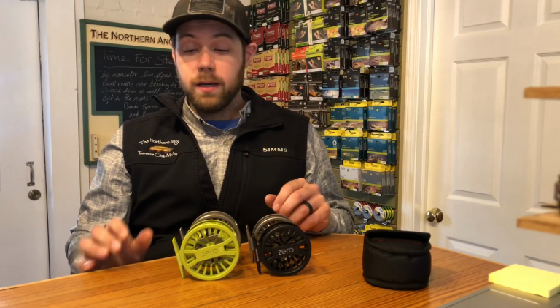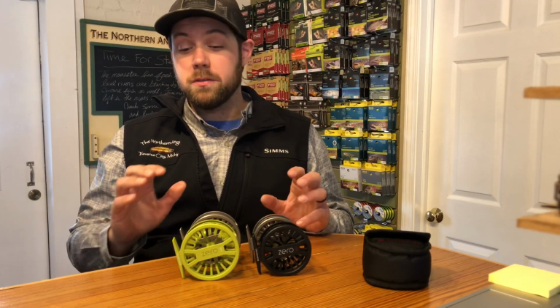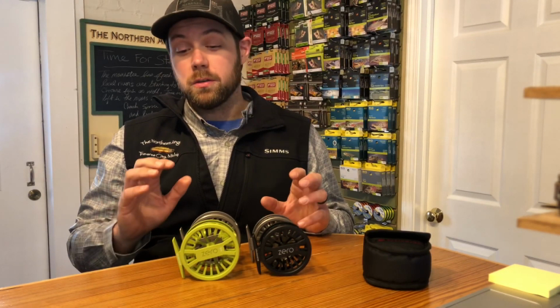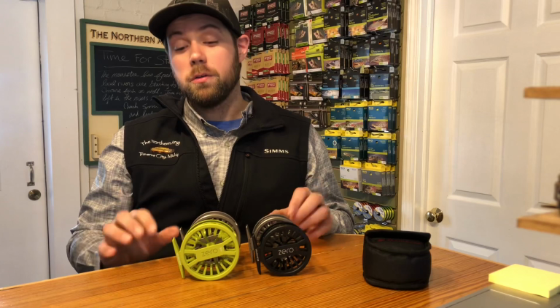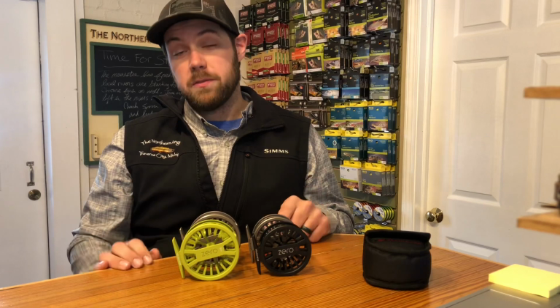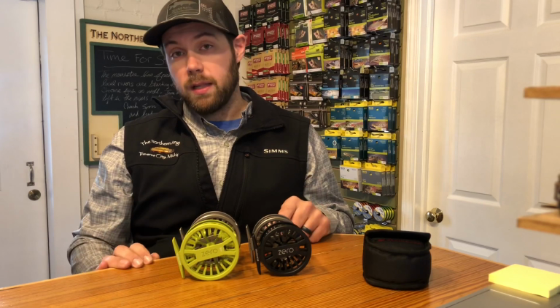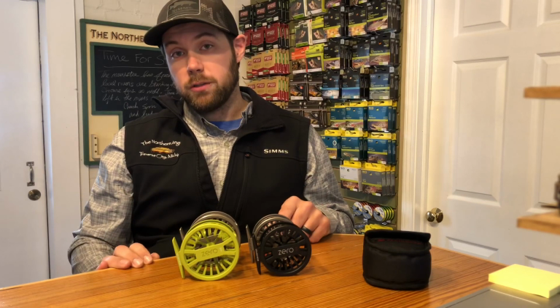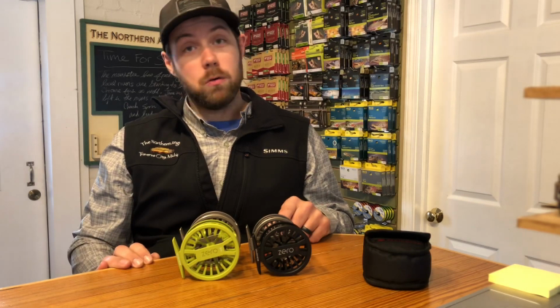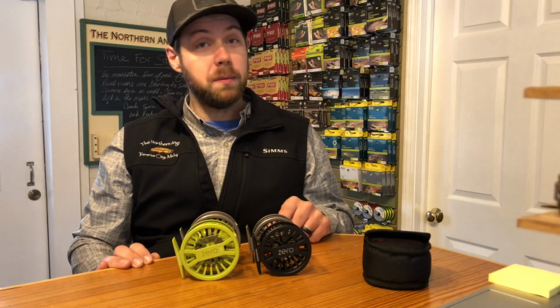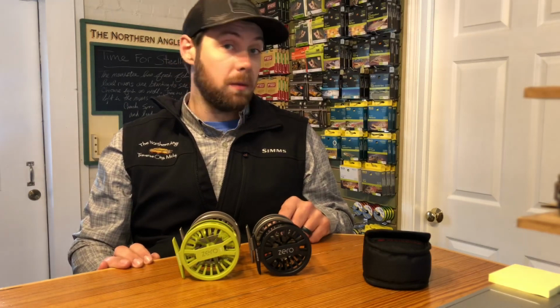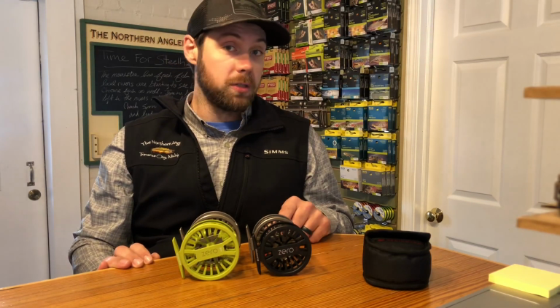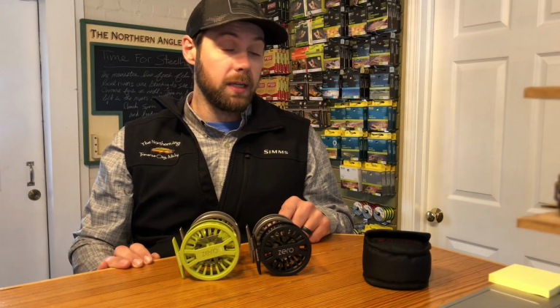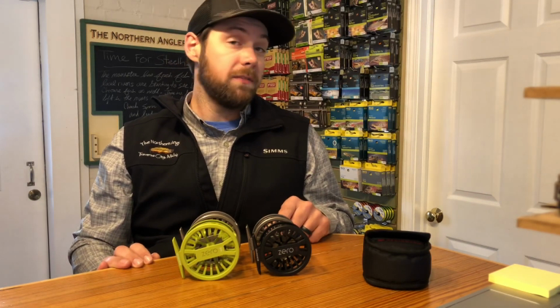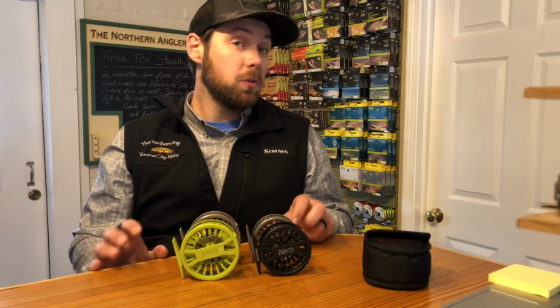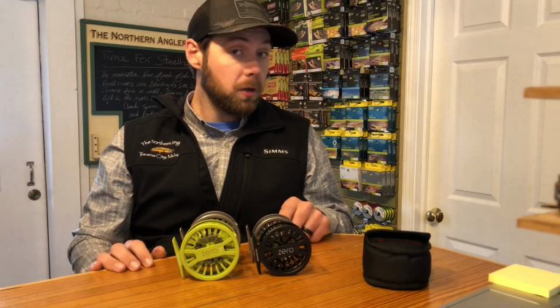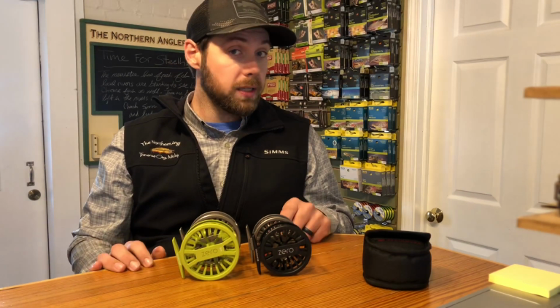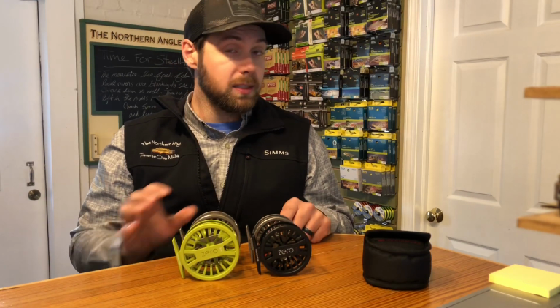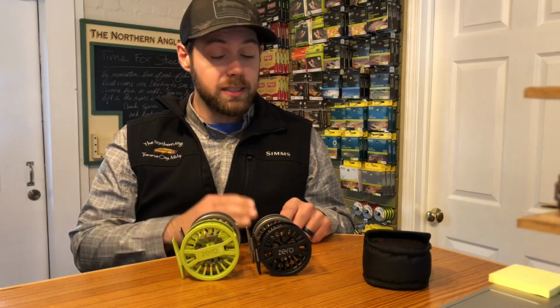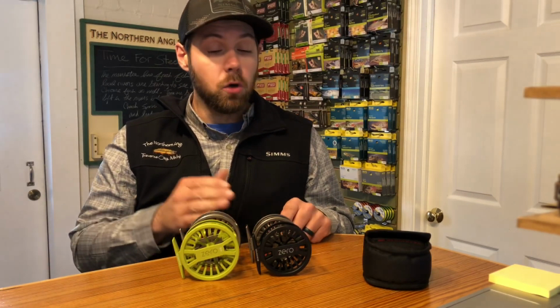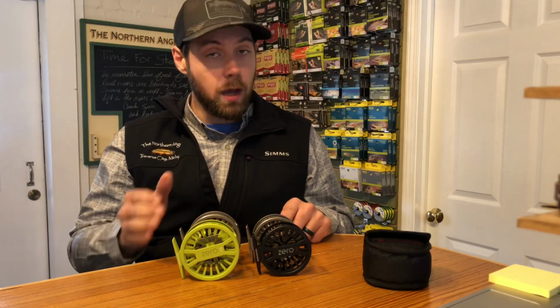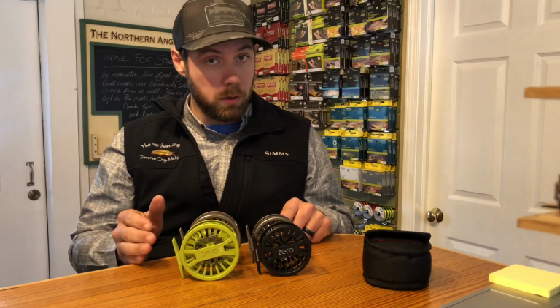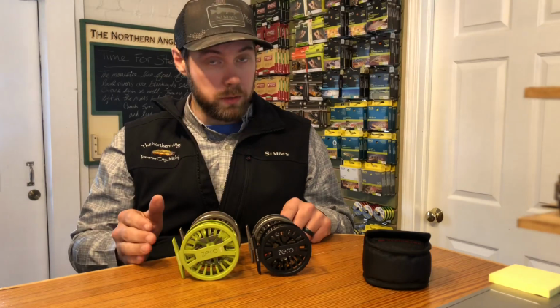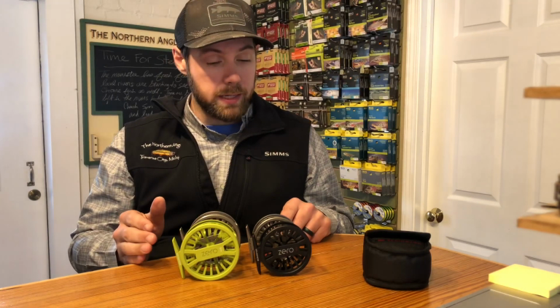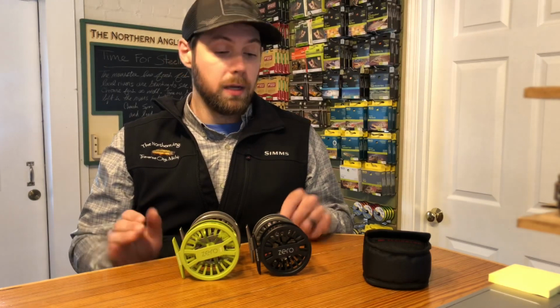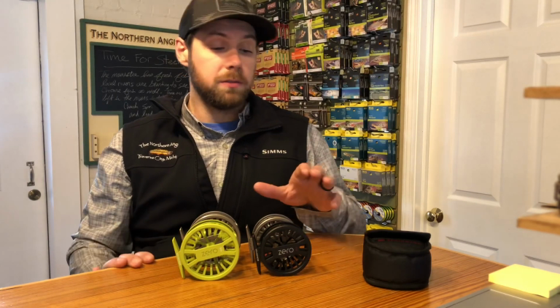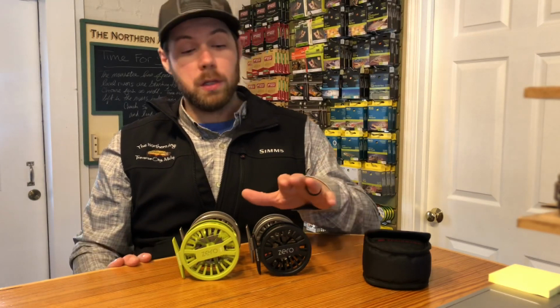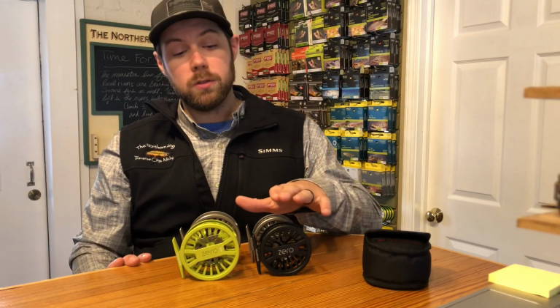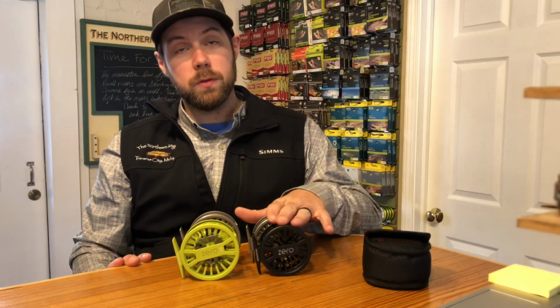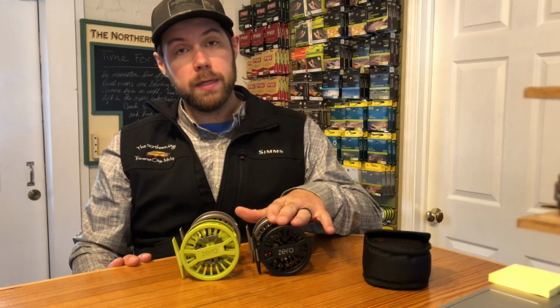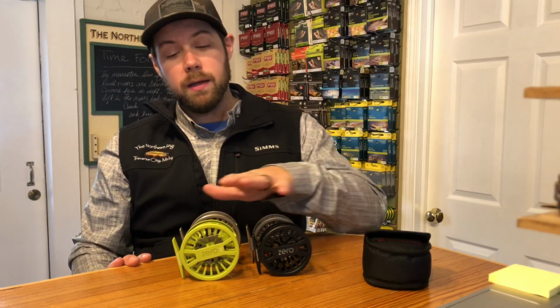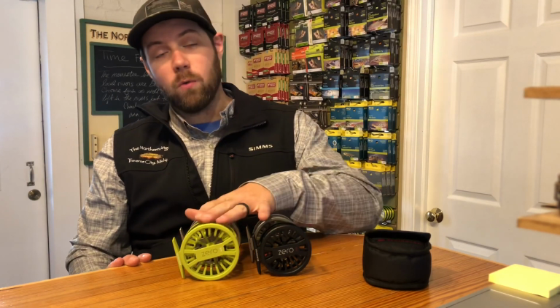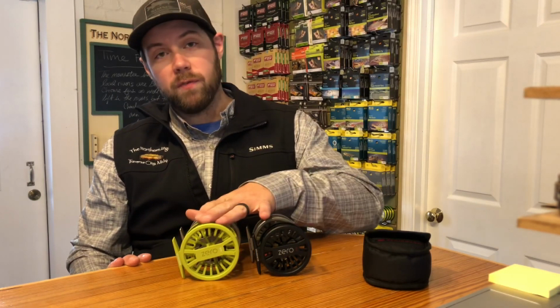These are a good match for the Classic Trout or maybe even the Butter Stick. If you're doing the Butter Stick, consider going up a reel size. These are available in two, three, four, and five weight.